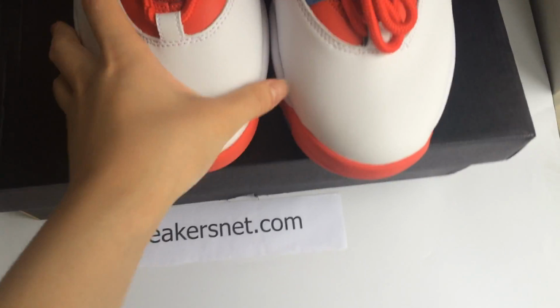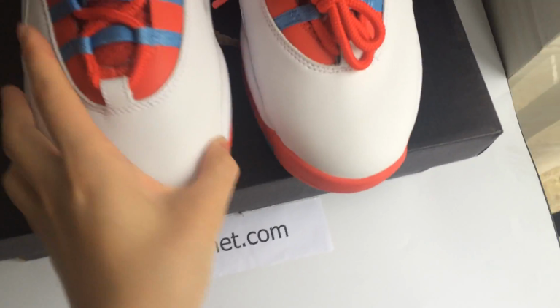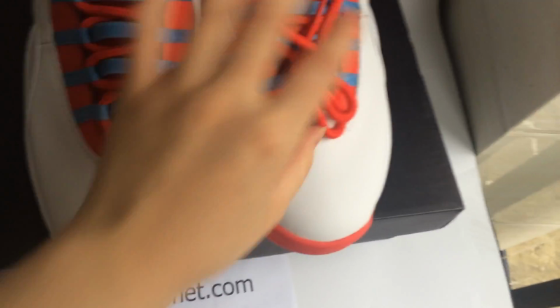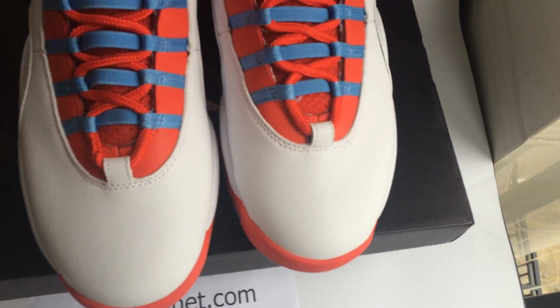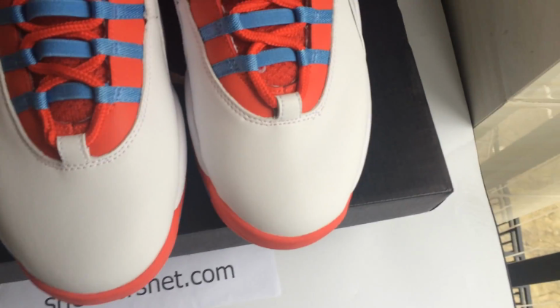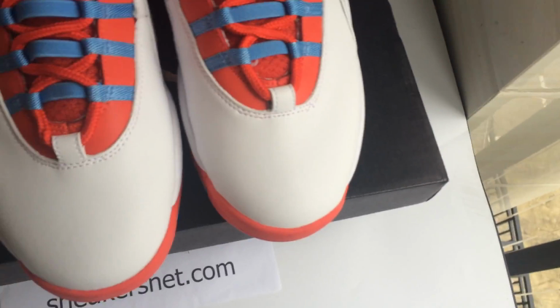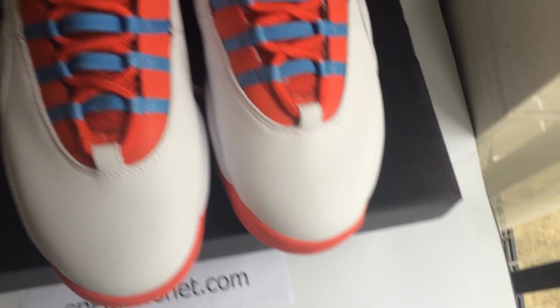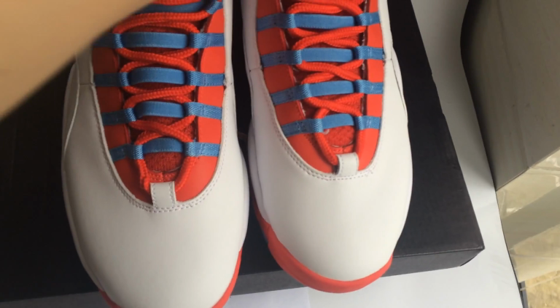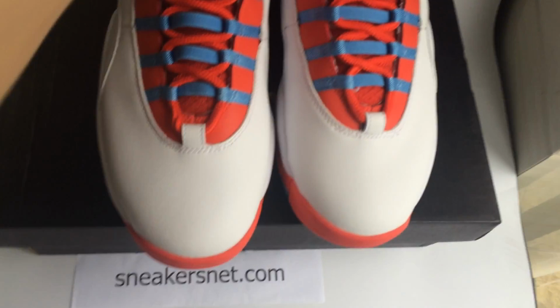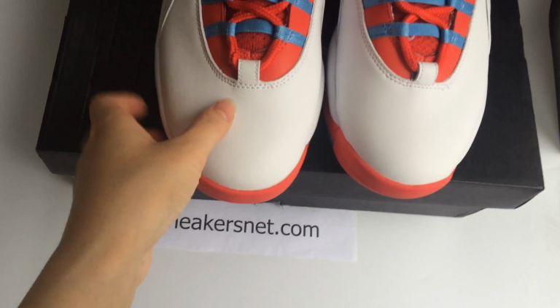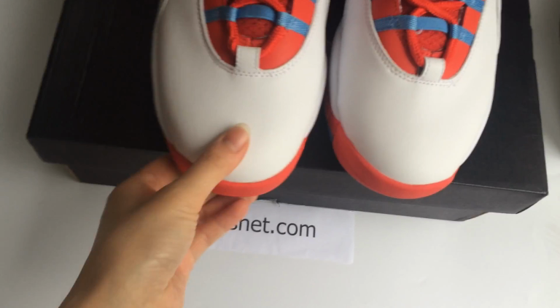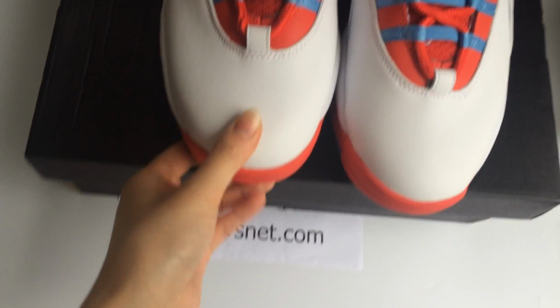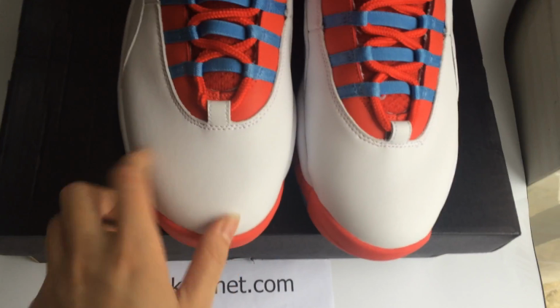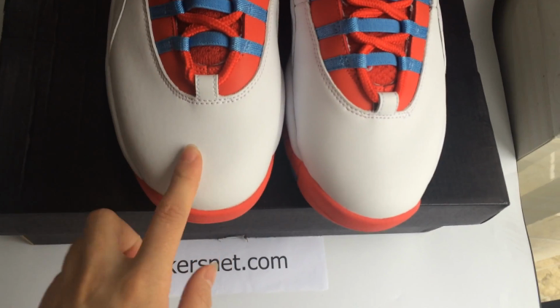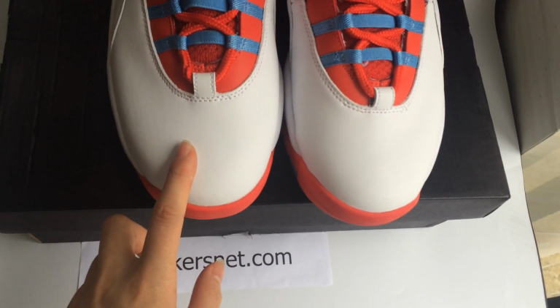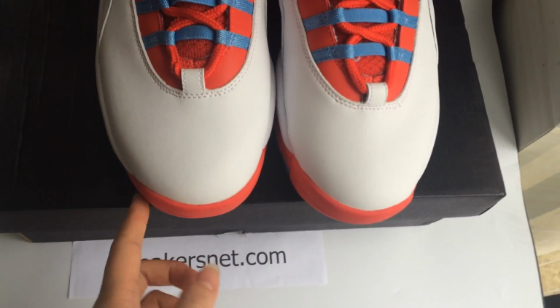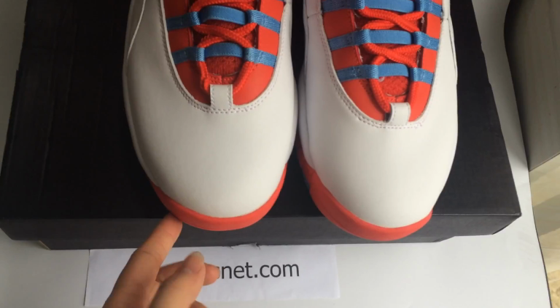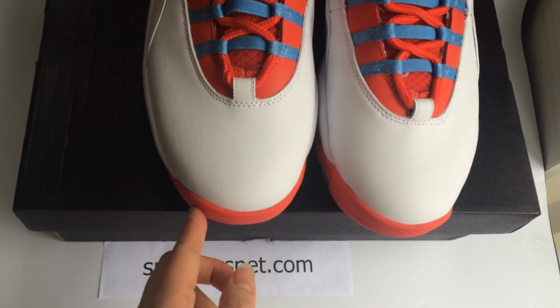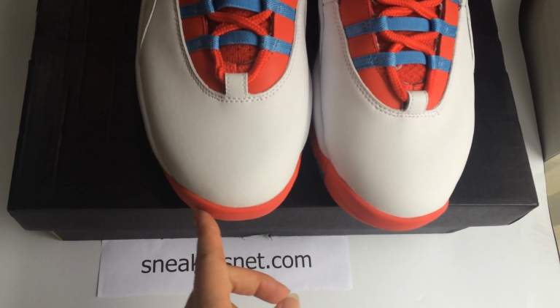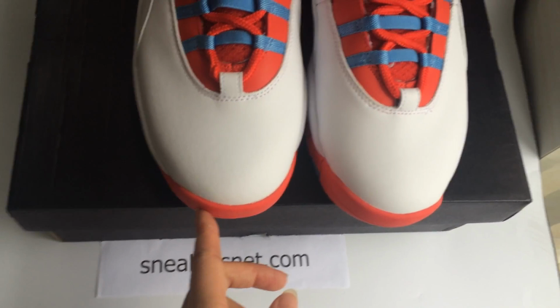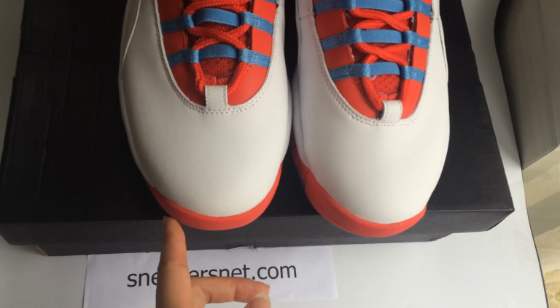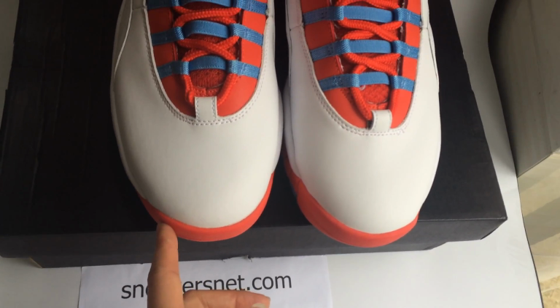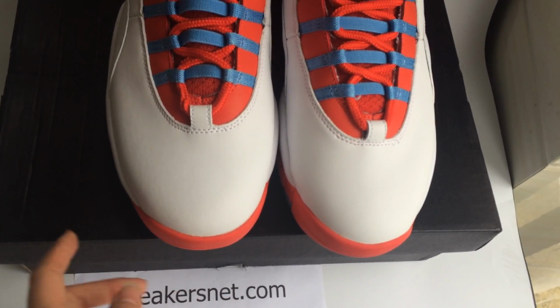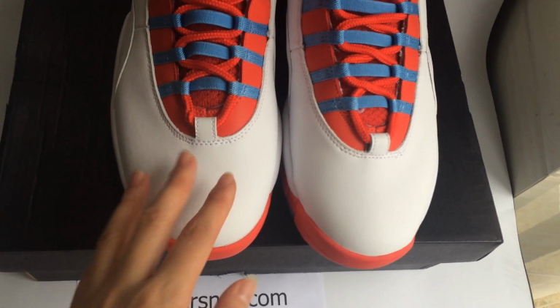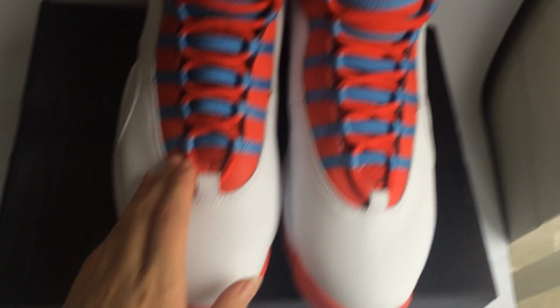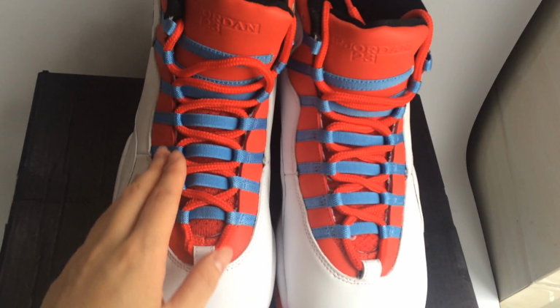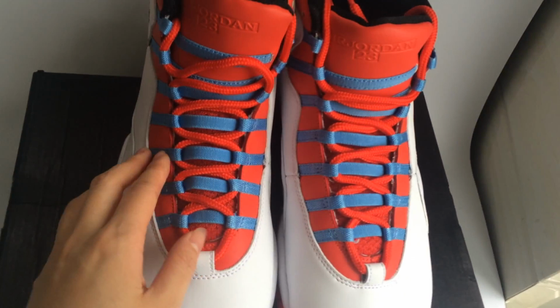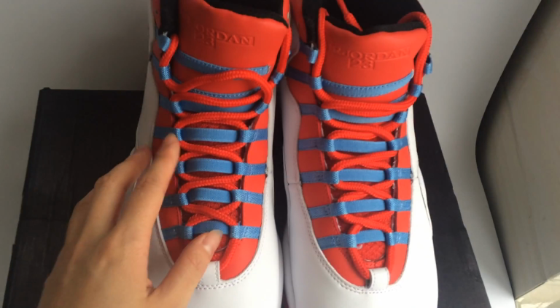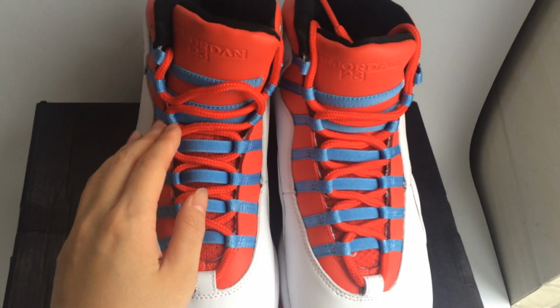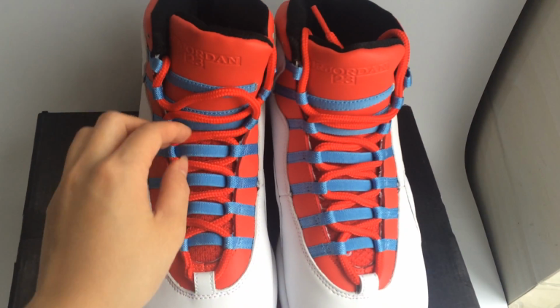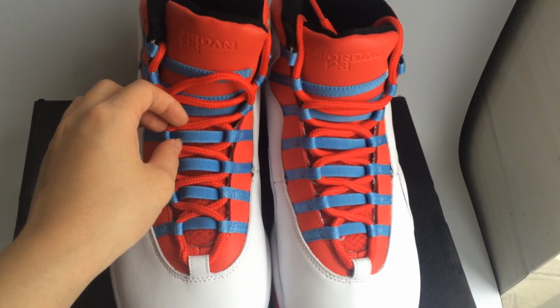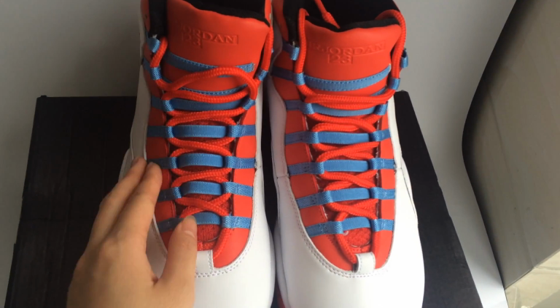Now let me open the box. You can see it's a very awesome sneaker. Please see the top of the sneakers — the color is white, and the outer sole is red.